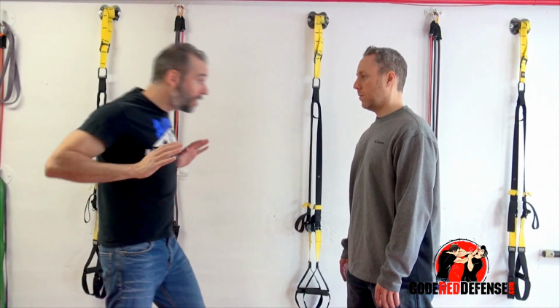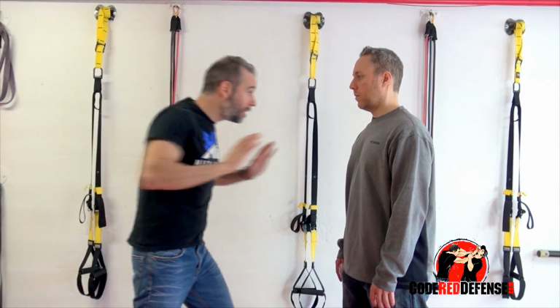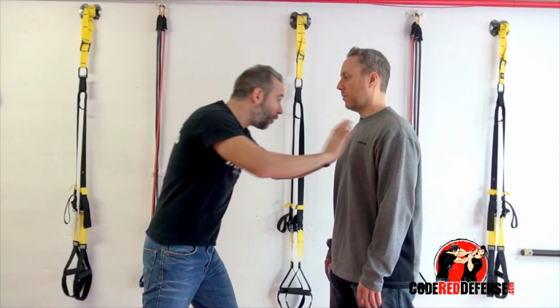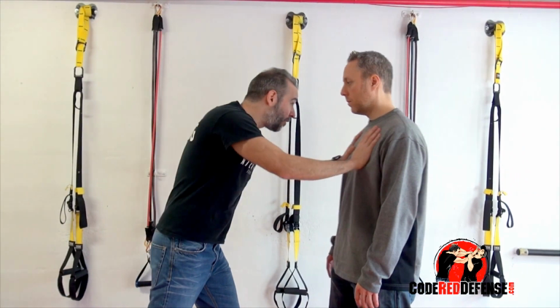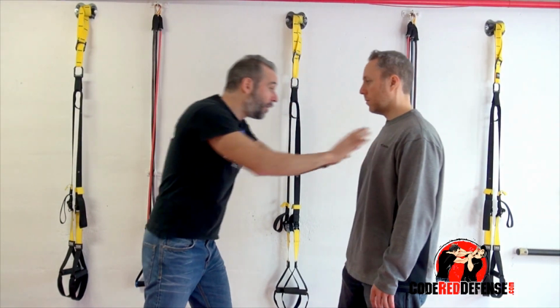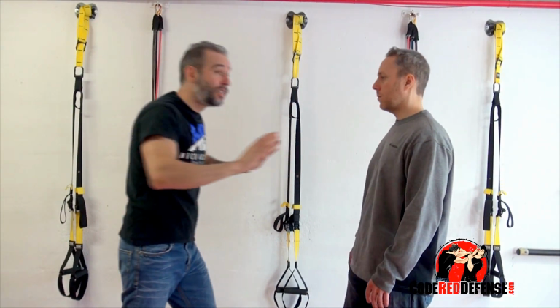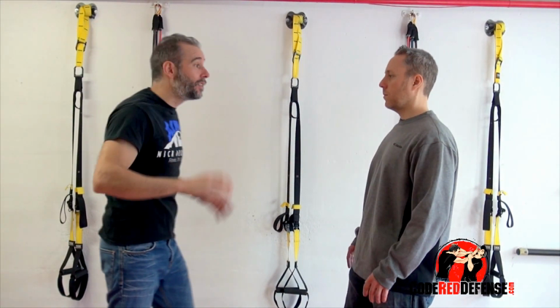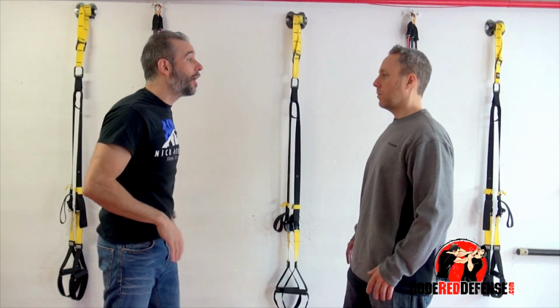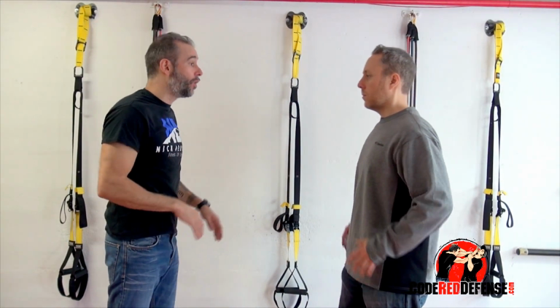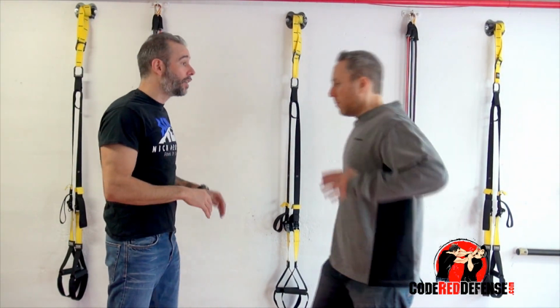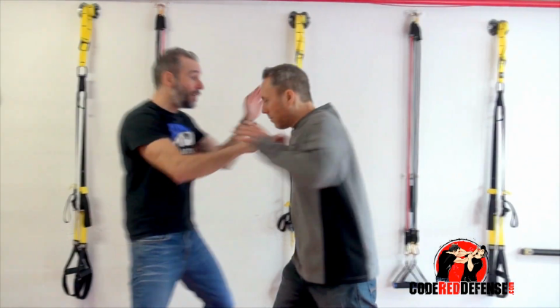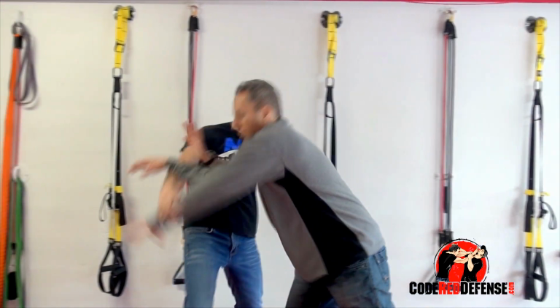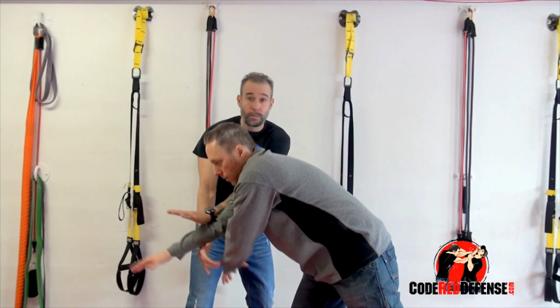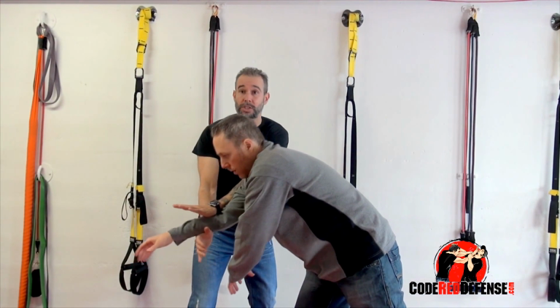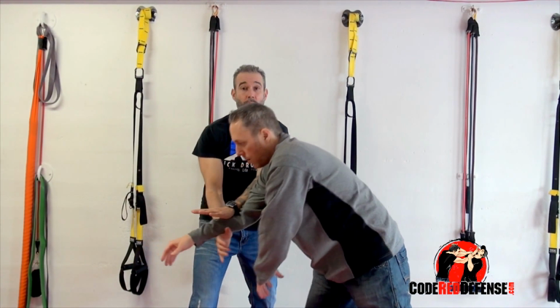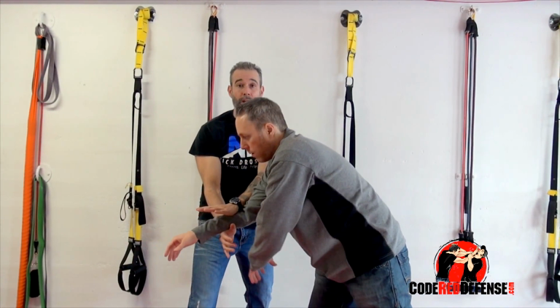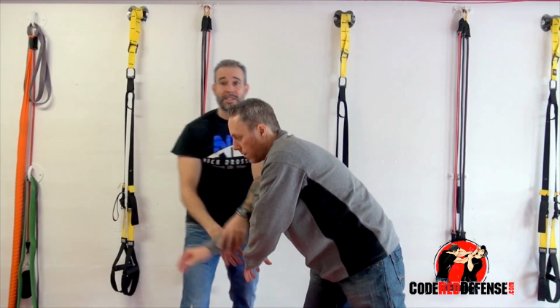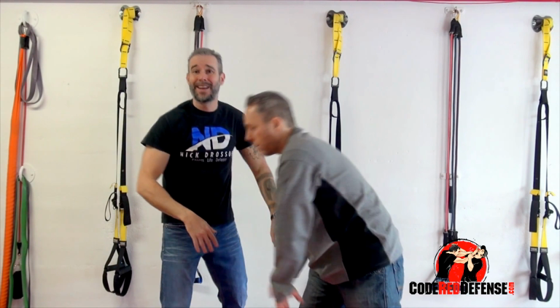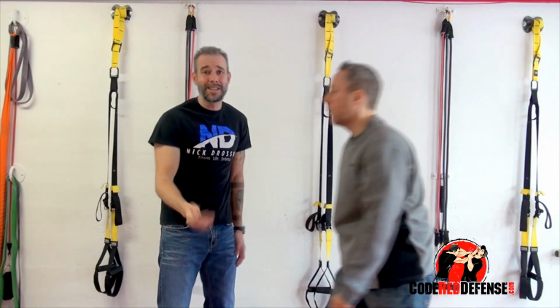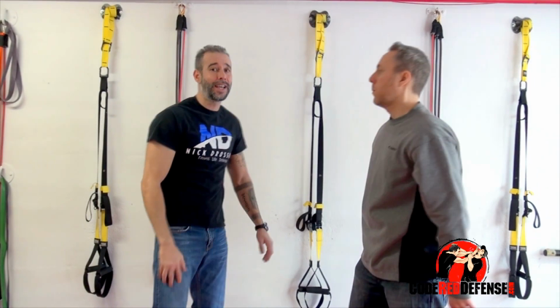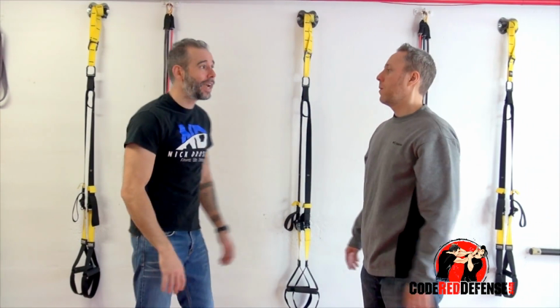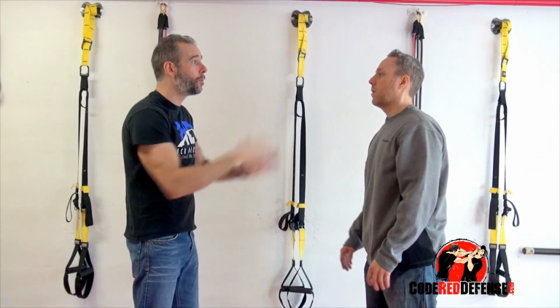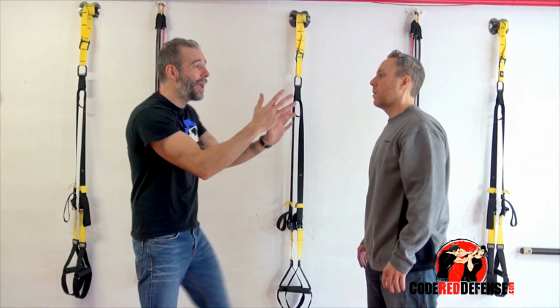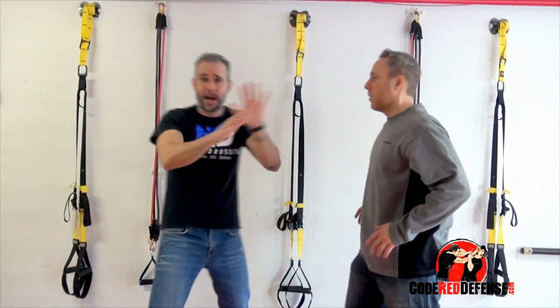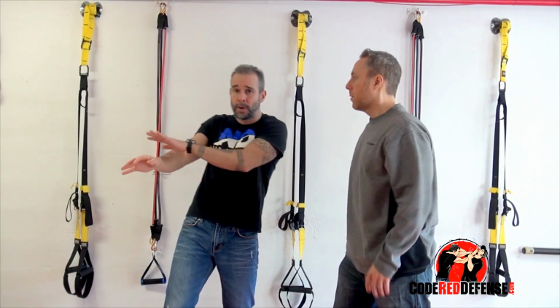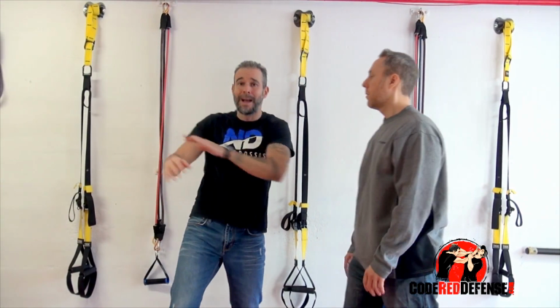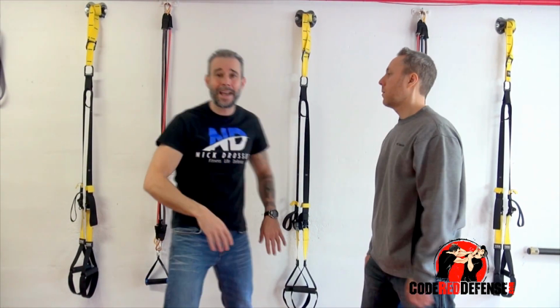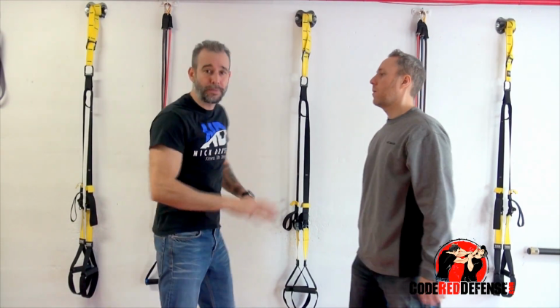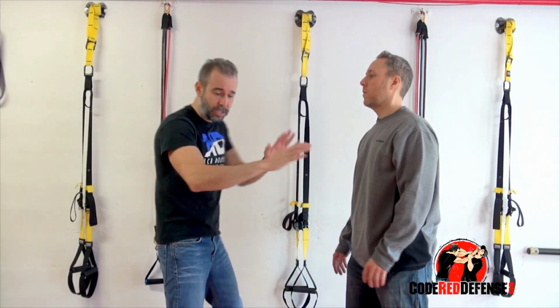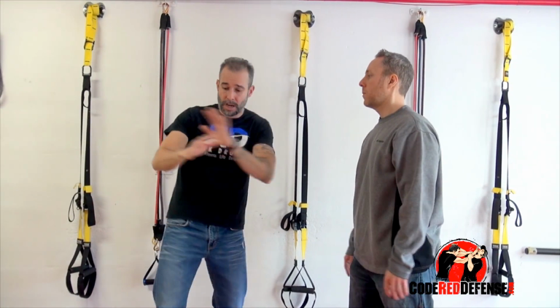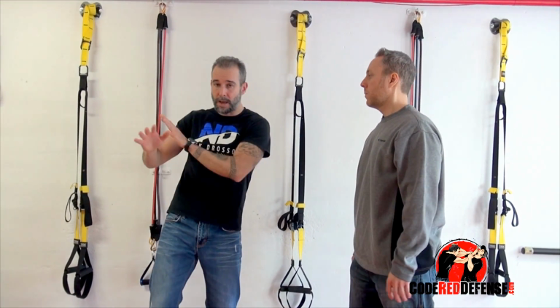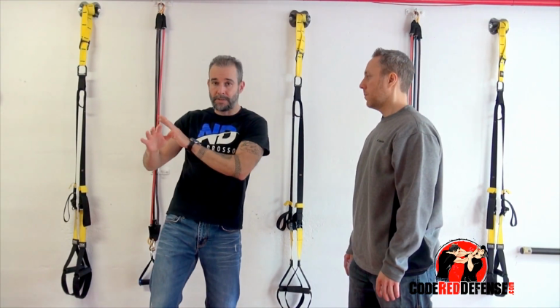If he comes in very telegraphic, just move right off to the side. It doesn't need to get too technical — bring your hands up, angle off to the side and pivot.